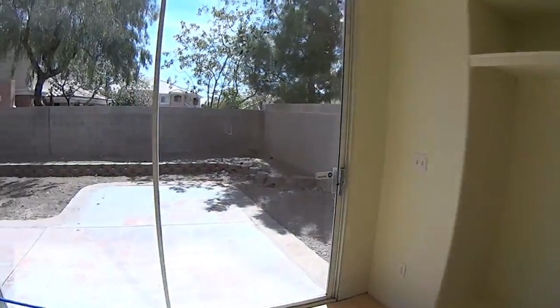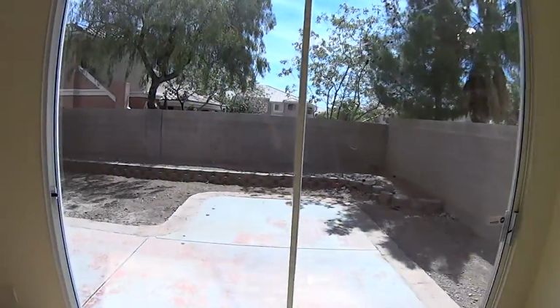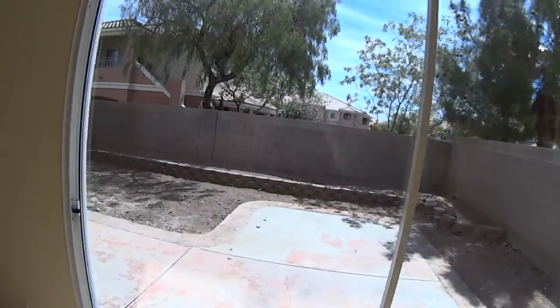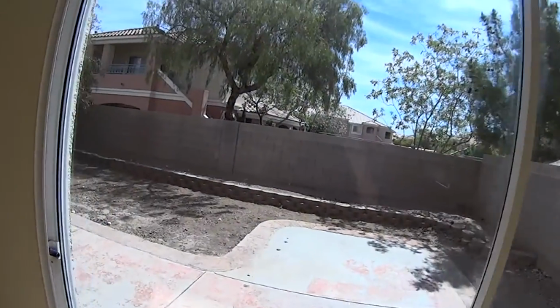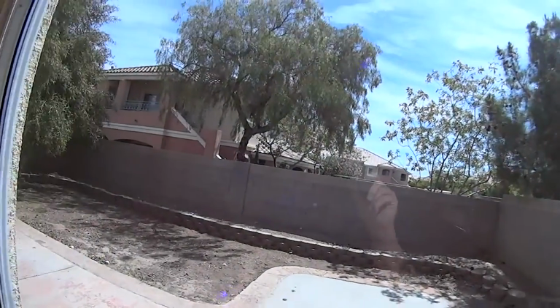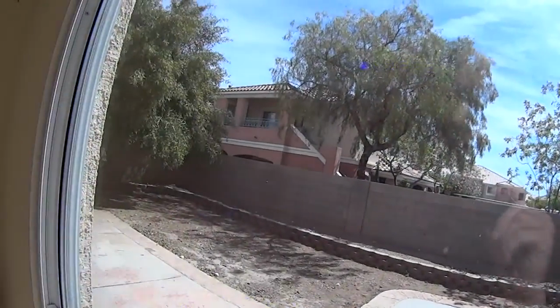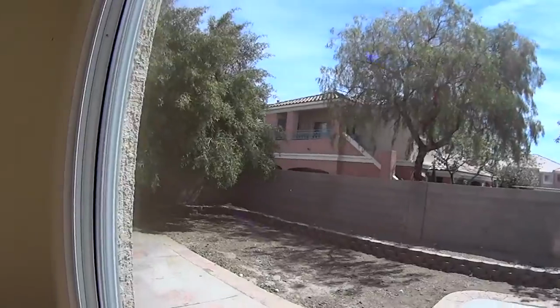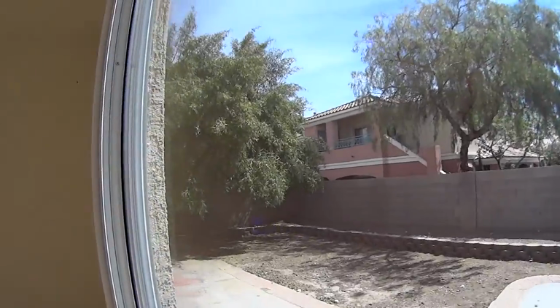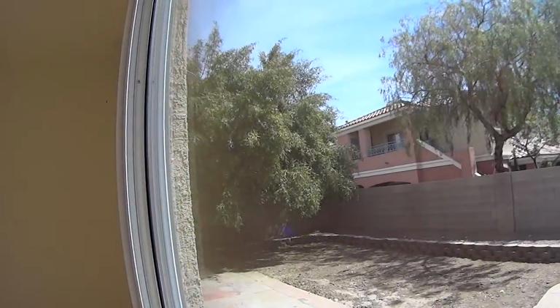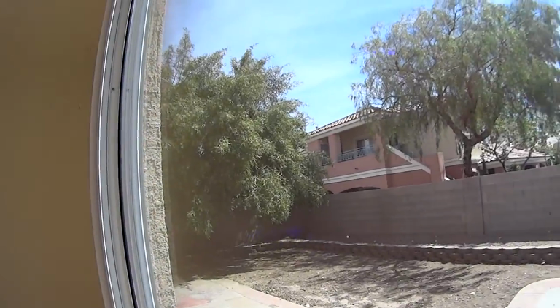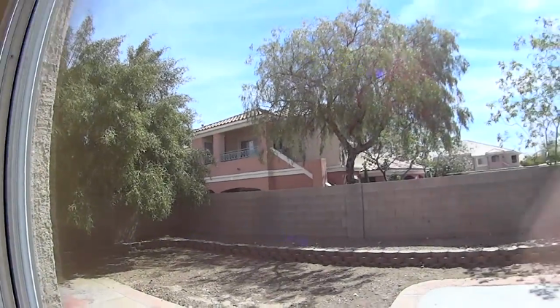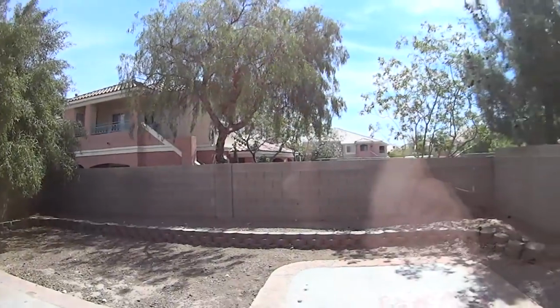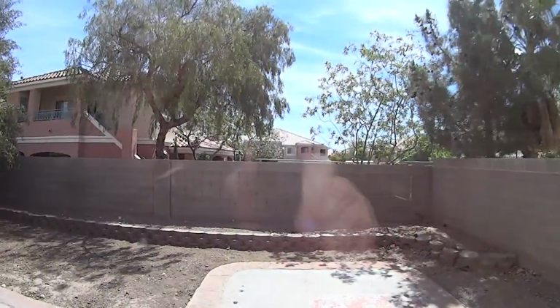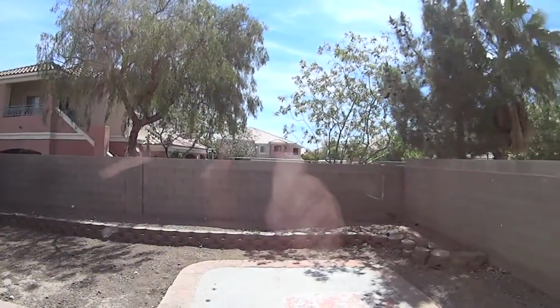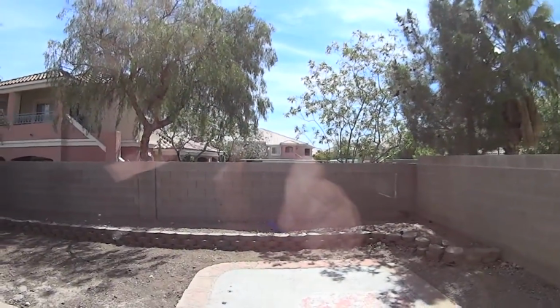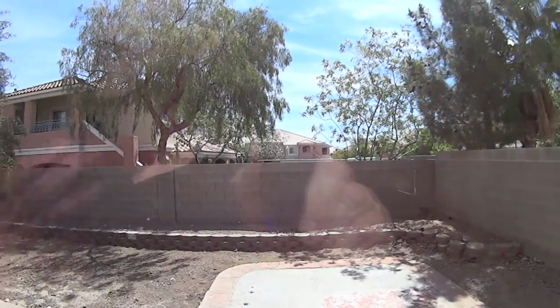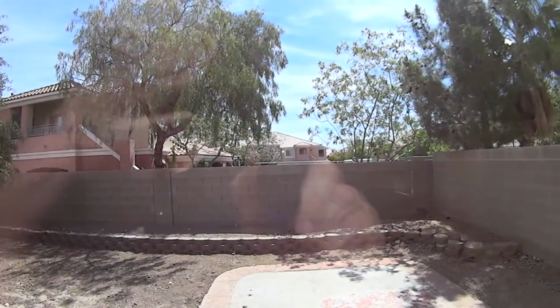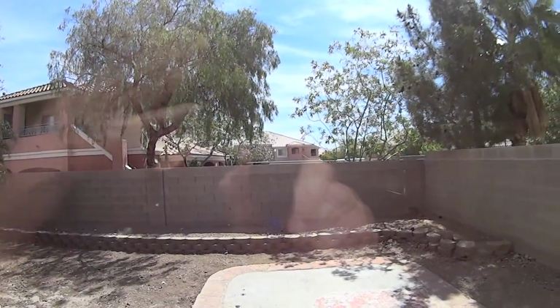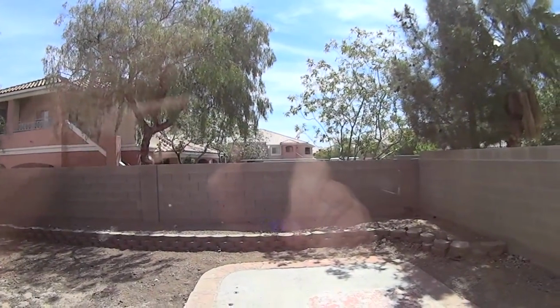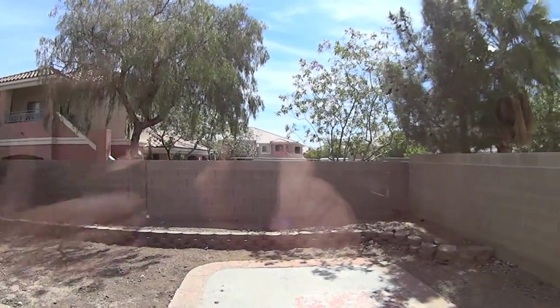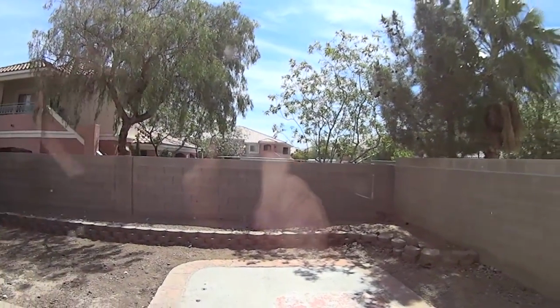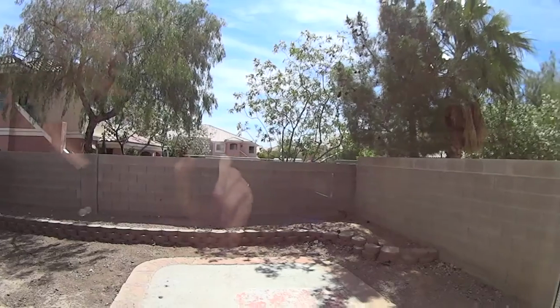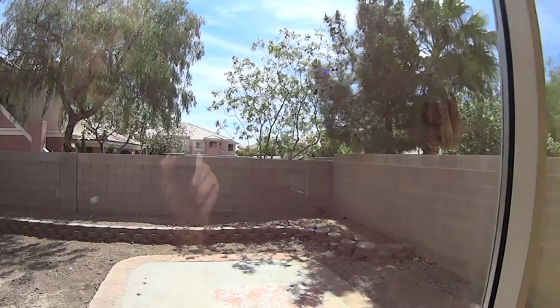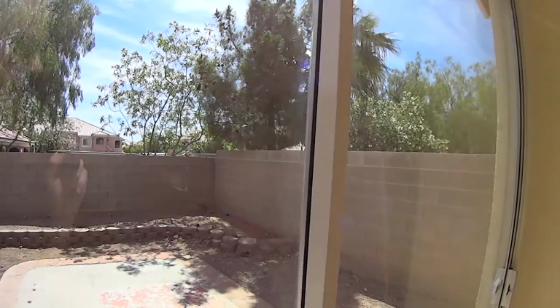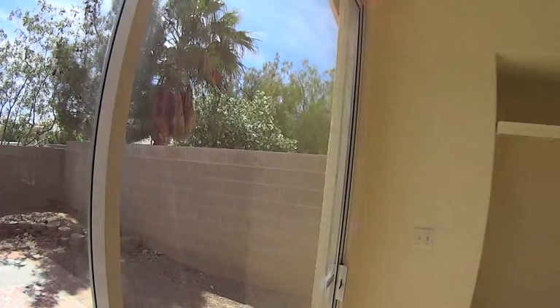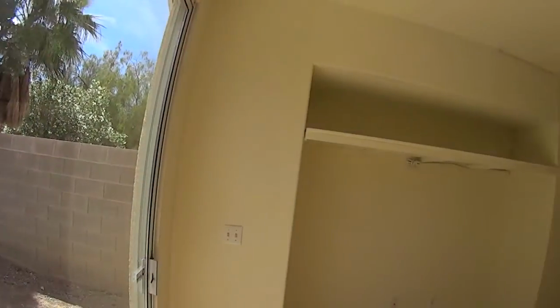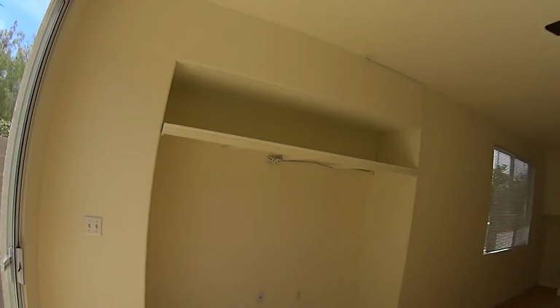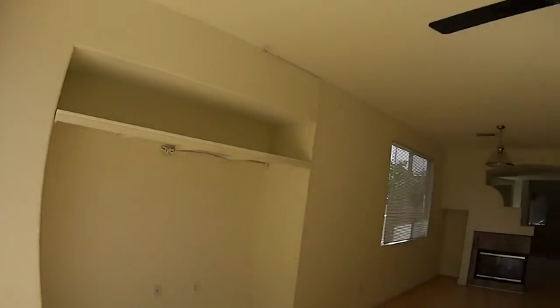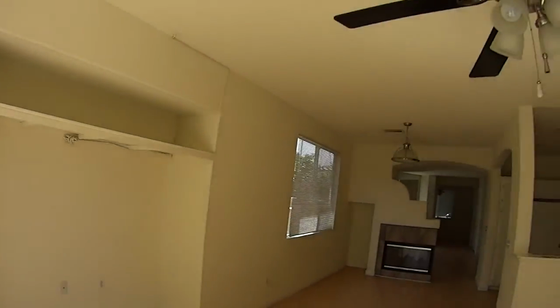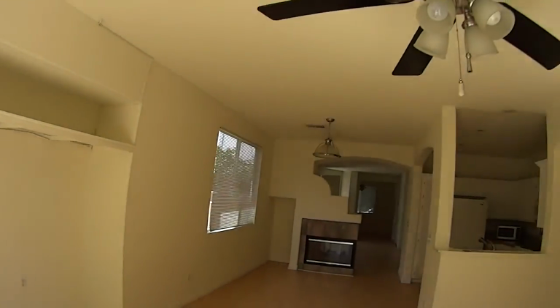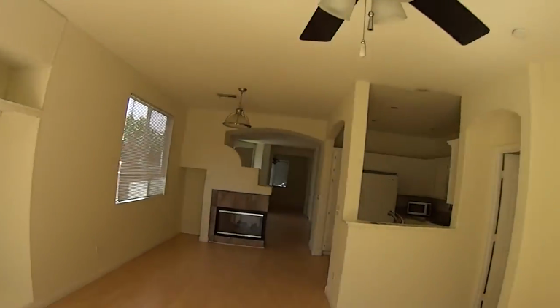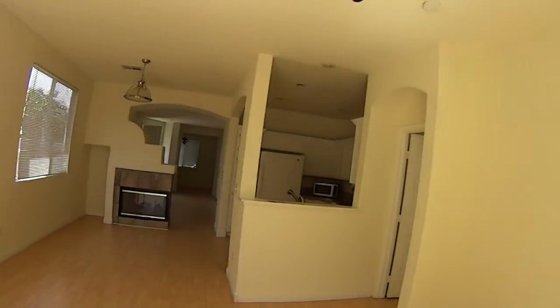The walls appear to be yellow. And I believe what's behind it is an apartment, so I would not recommend this.